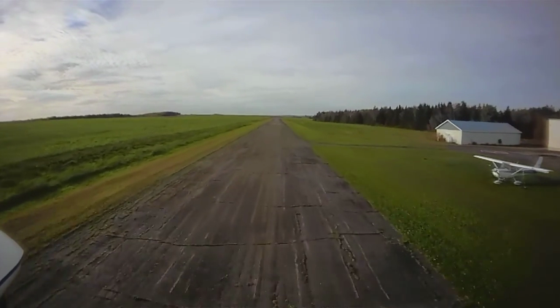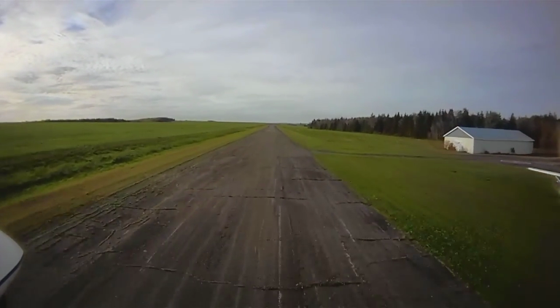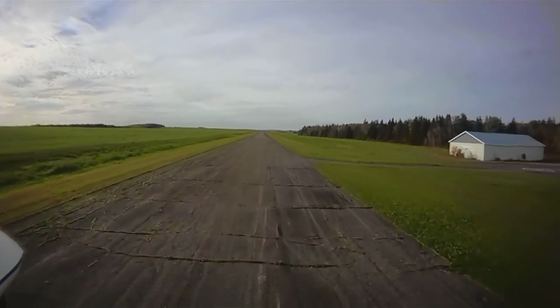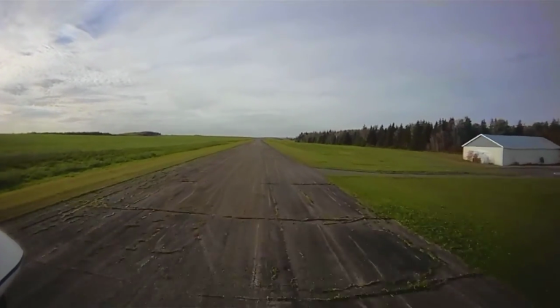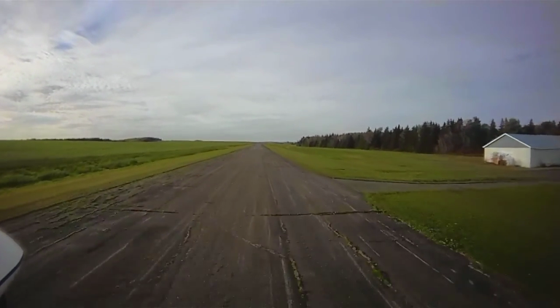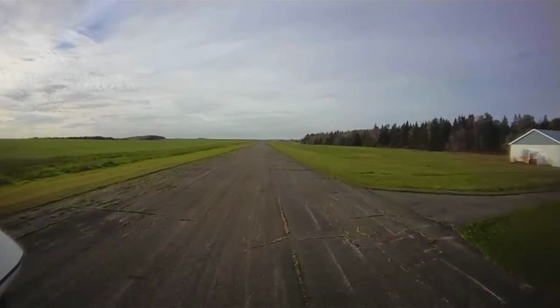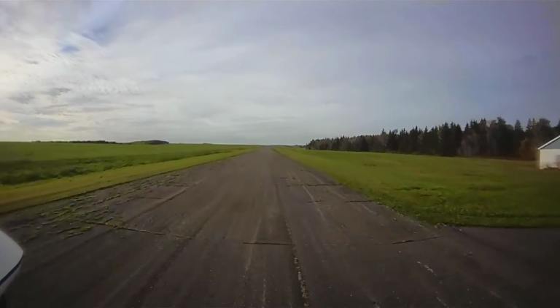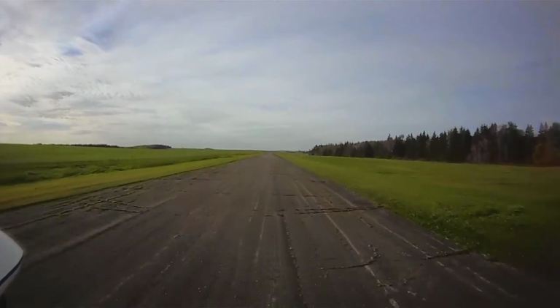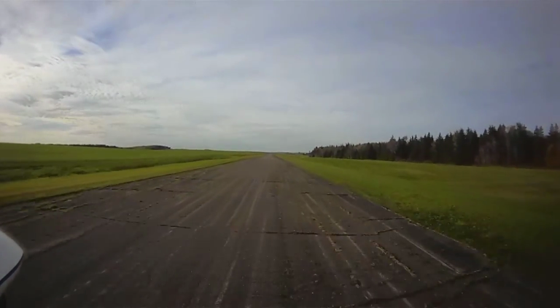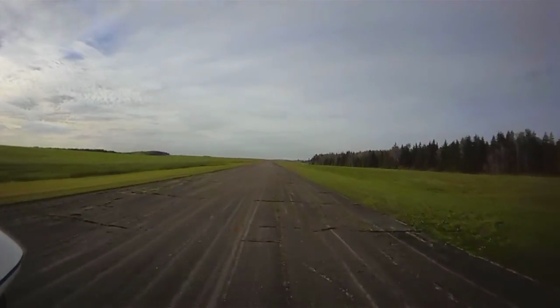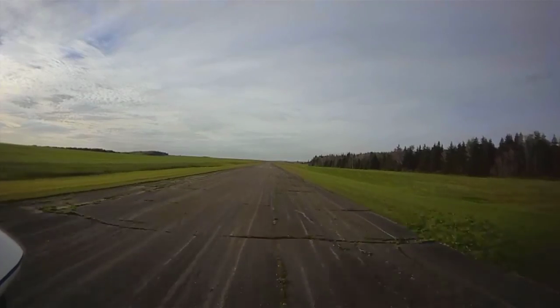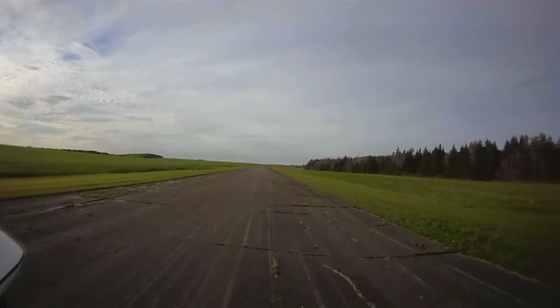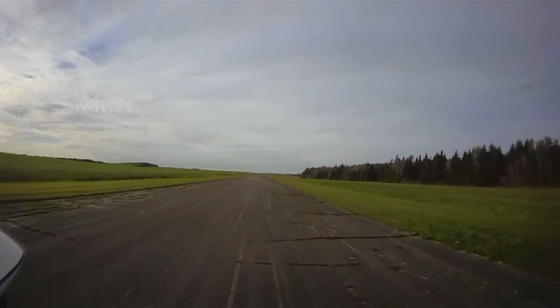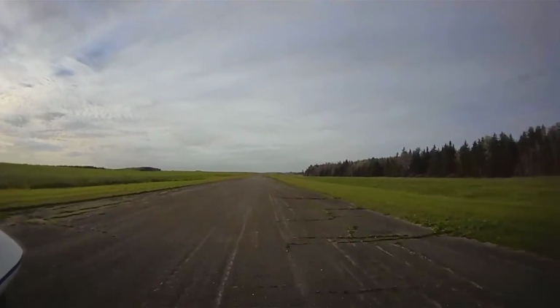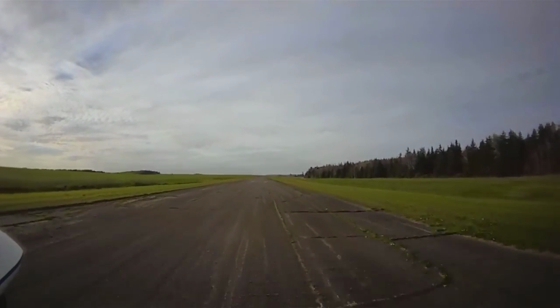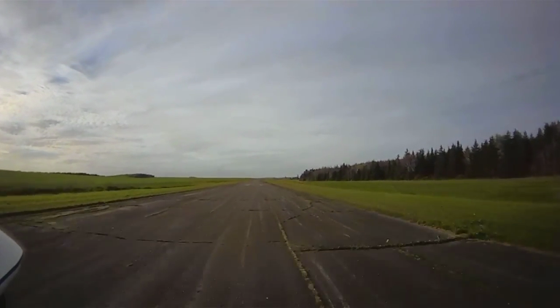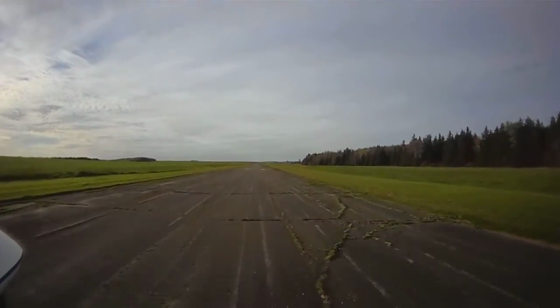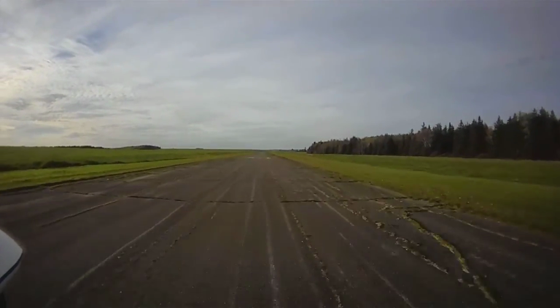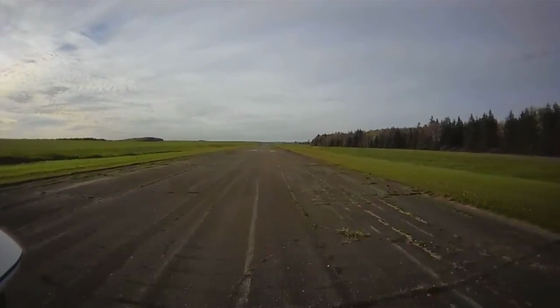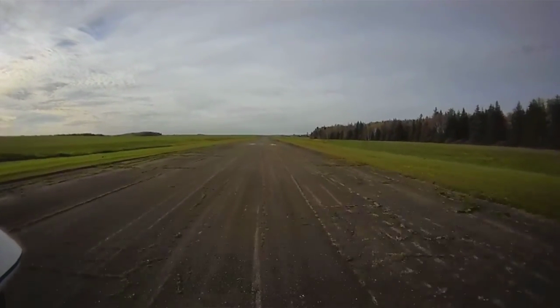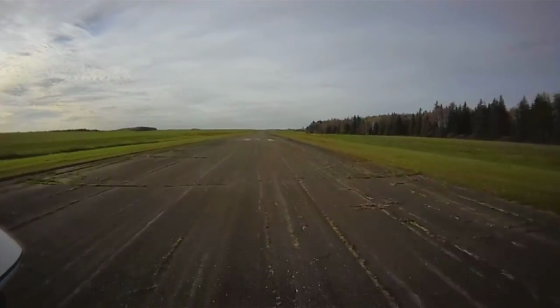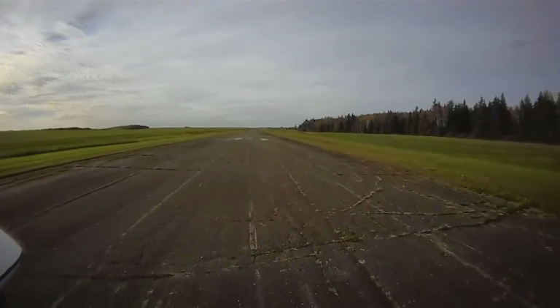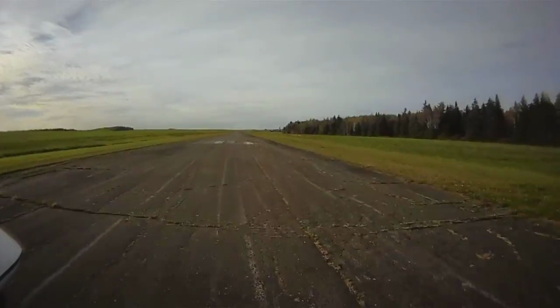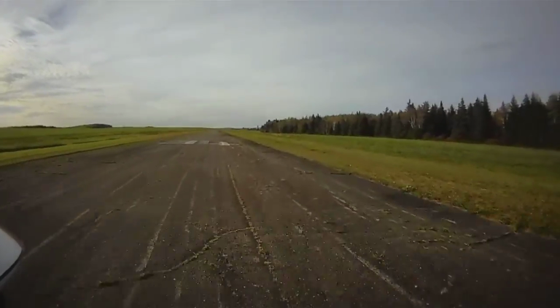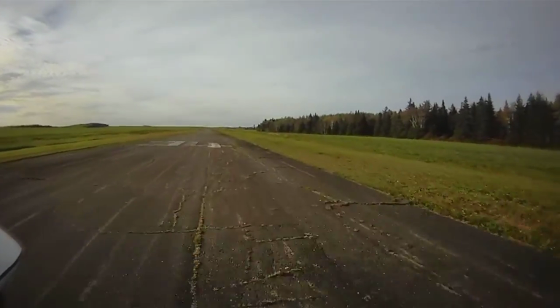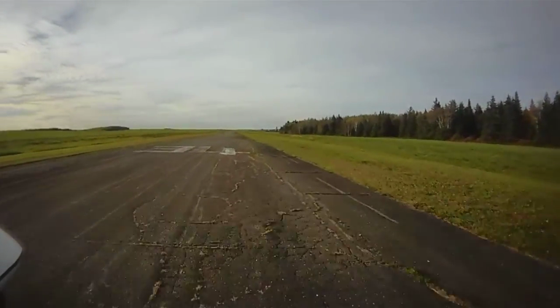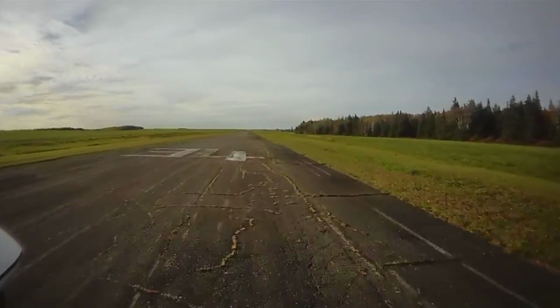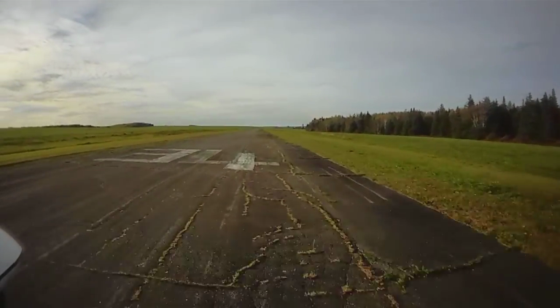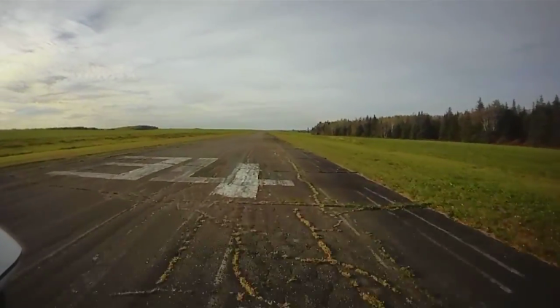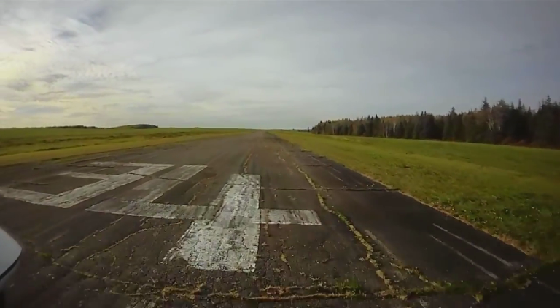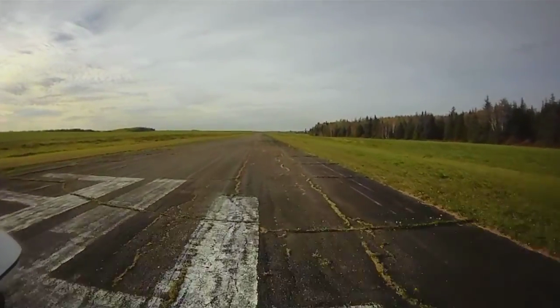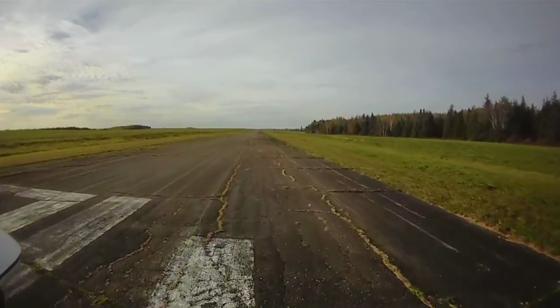Oh, P.S. — I did try to land and stop before I get to the runway numbers, and as you can see I just about do it. Not quite though. I think I'll be able to get that done with just a little bit more practice.